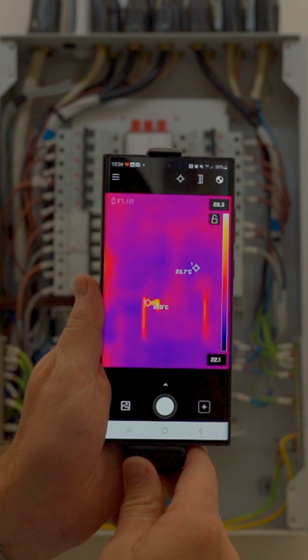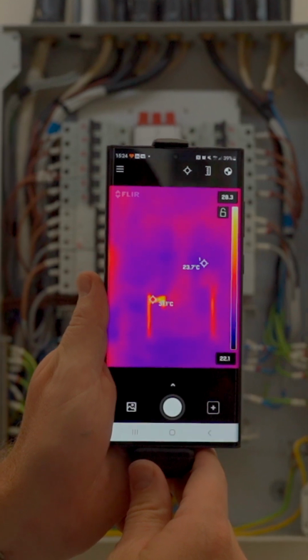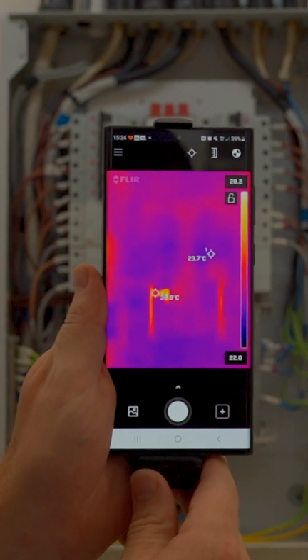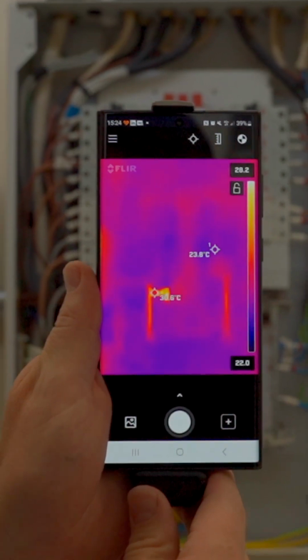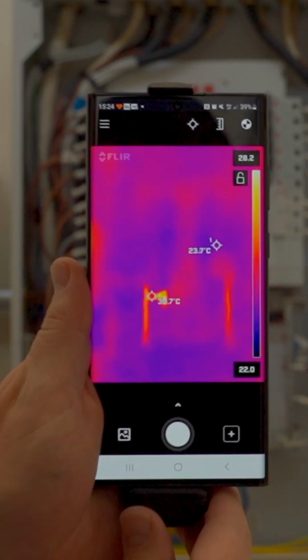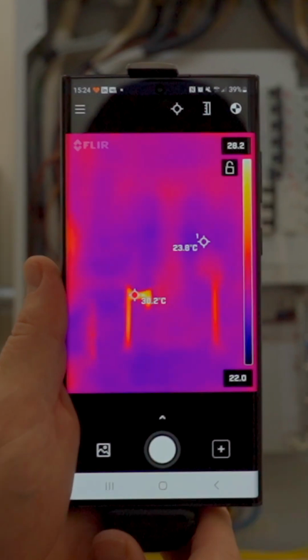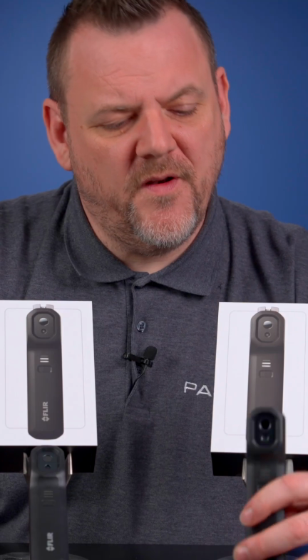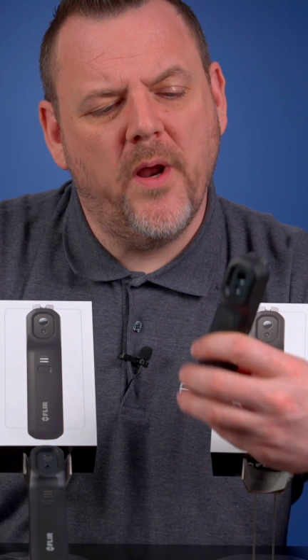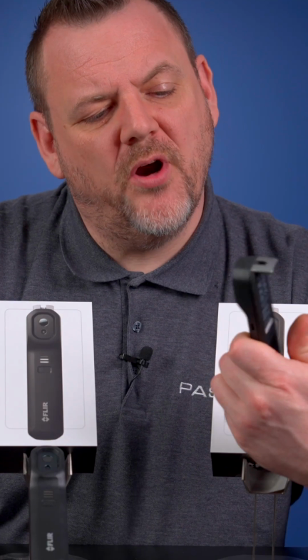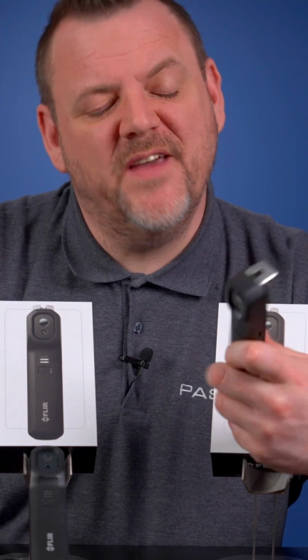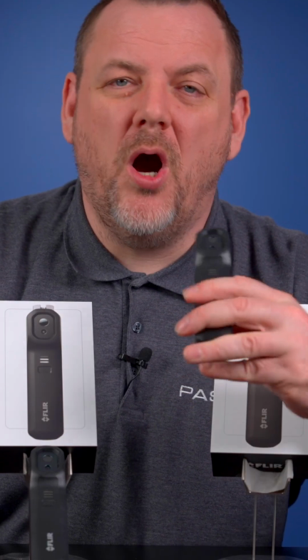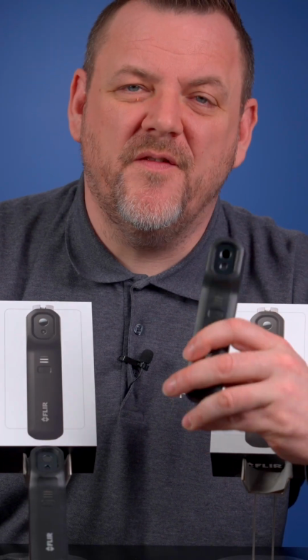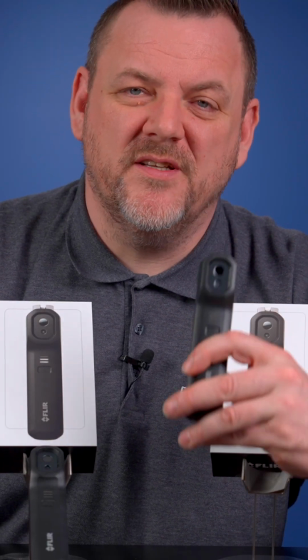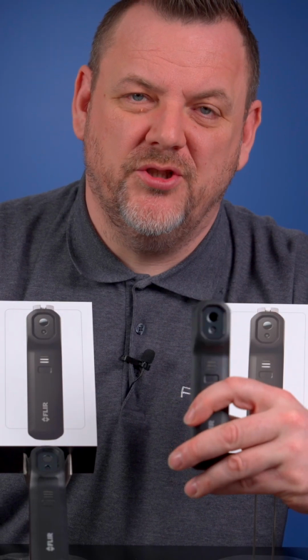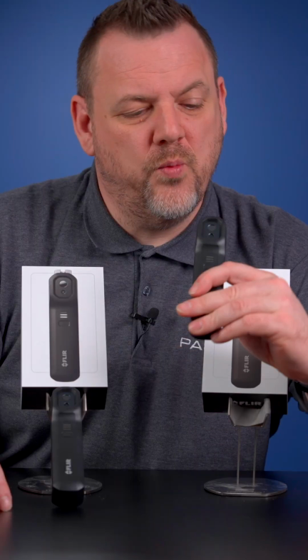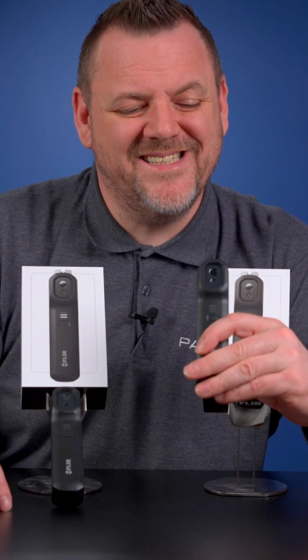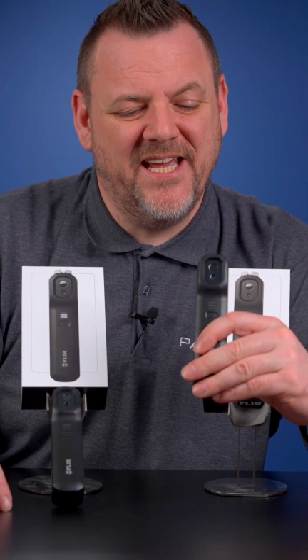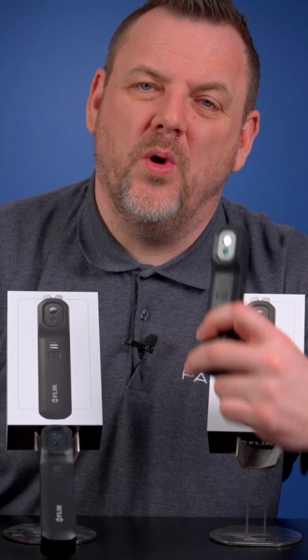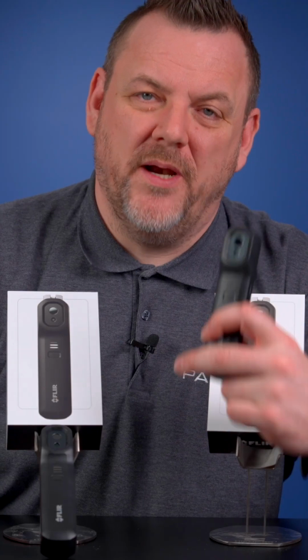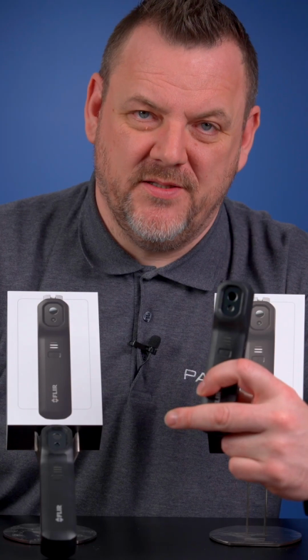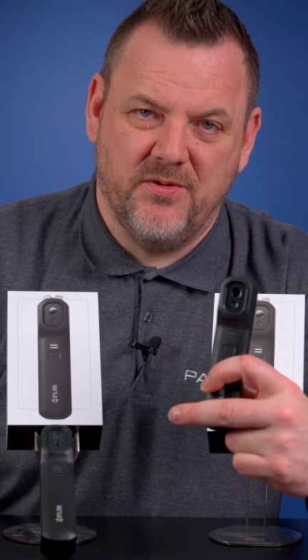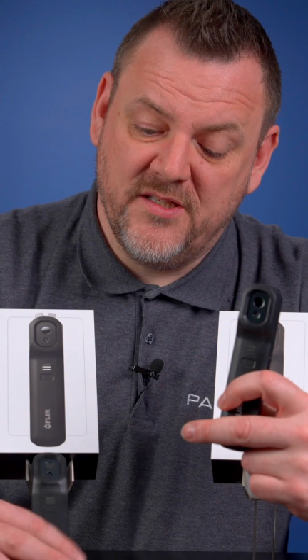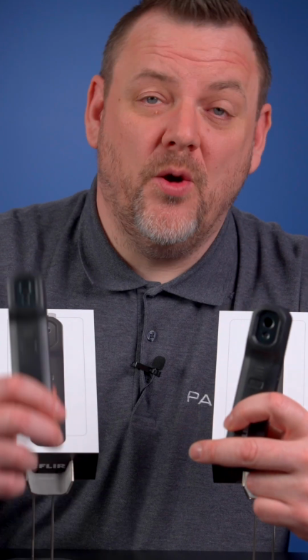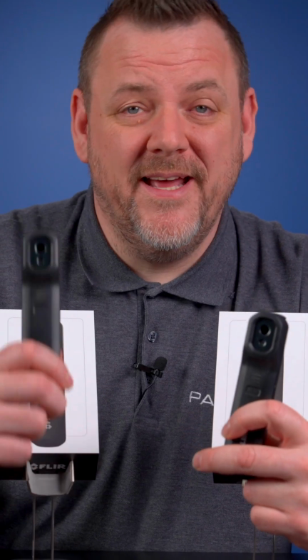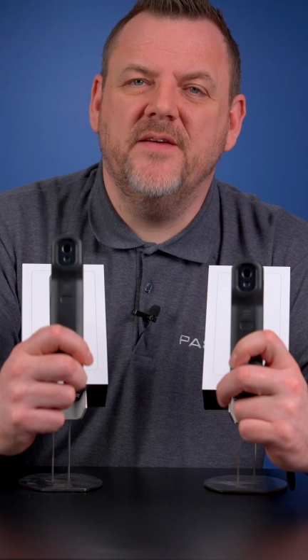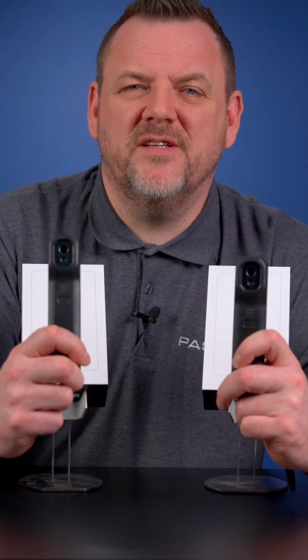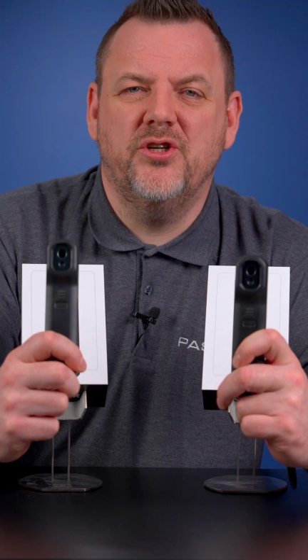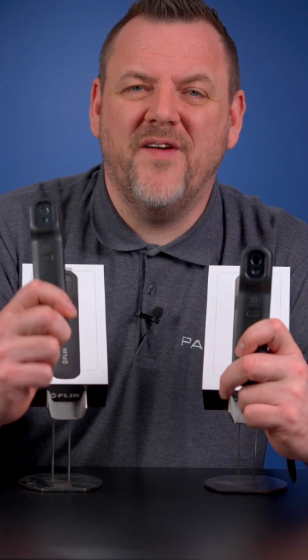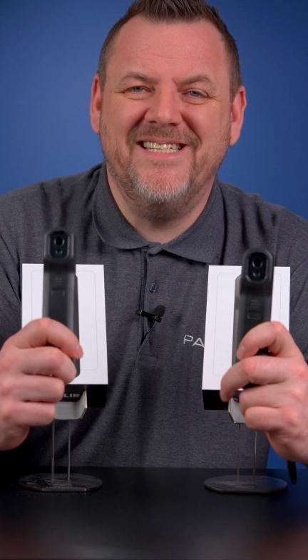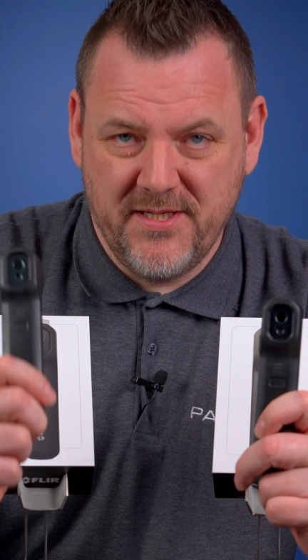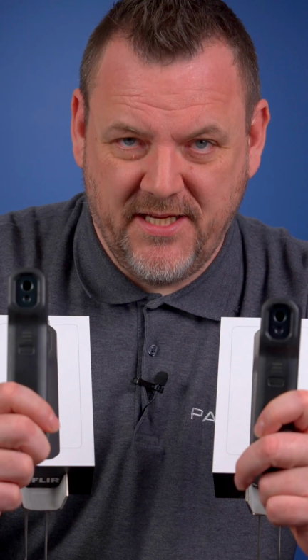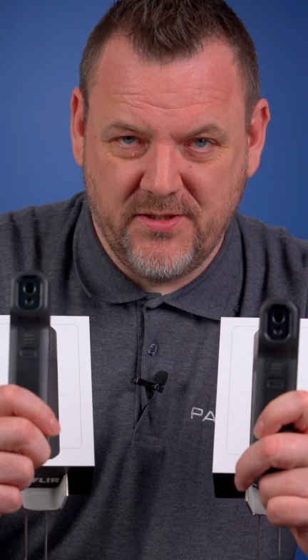It really does come down to capabilities. The FLIR ONE EDGE PRO gives you a higher thermal resolution of 160 by 120 pixels, whereas the FLIR ONE EDGE gives you a resolution of 80 by 60 pixels.